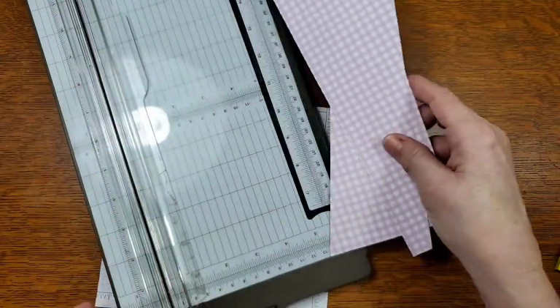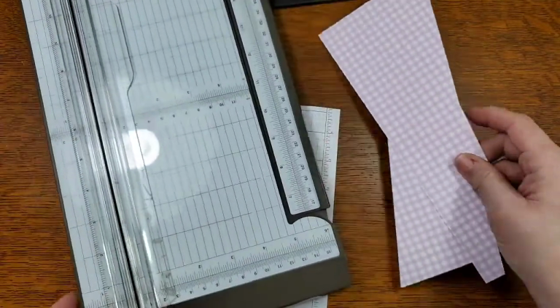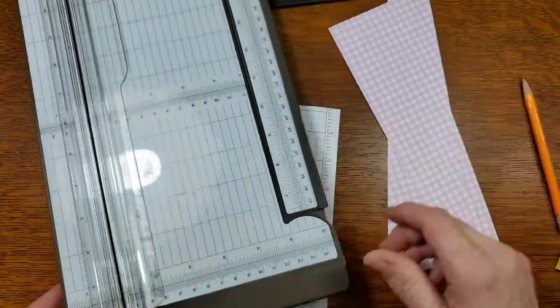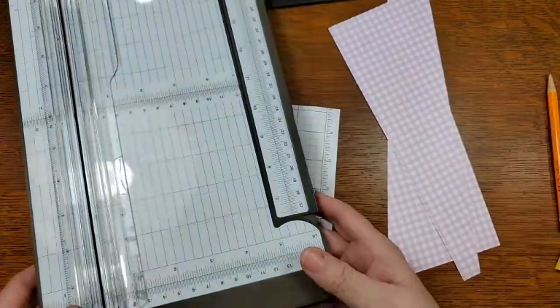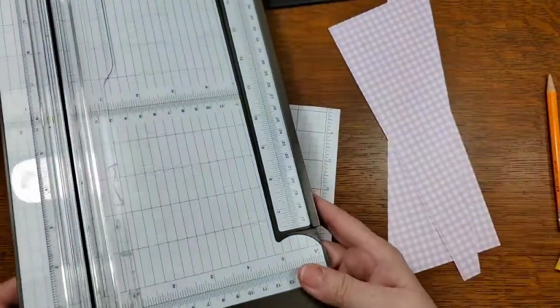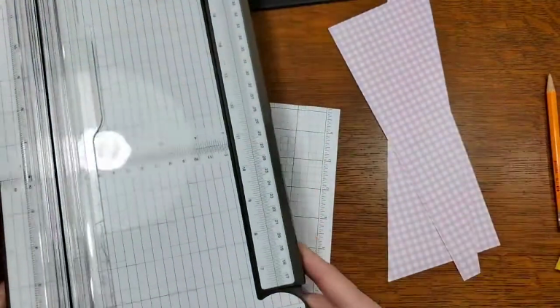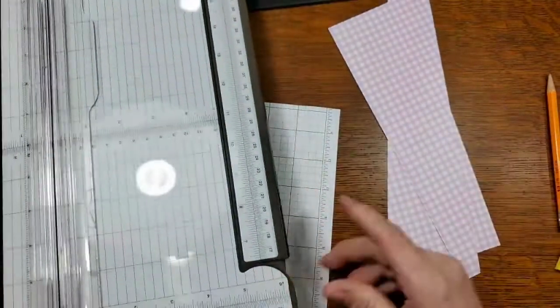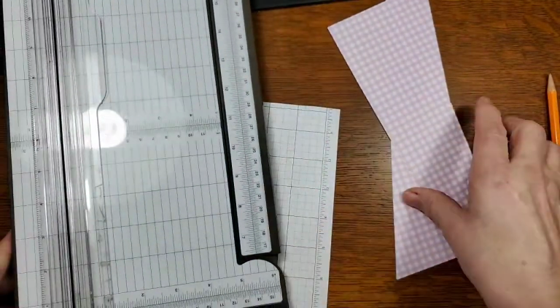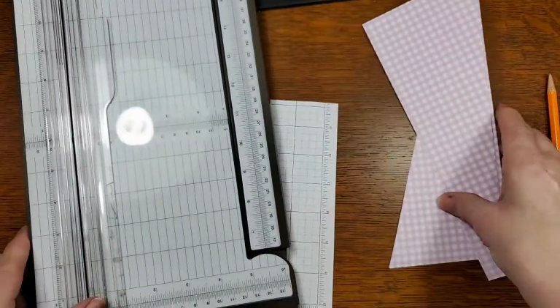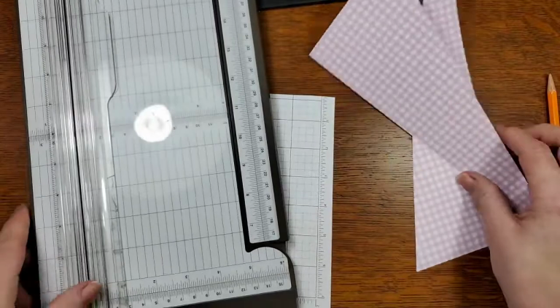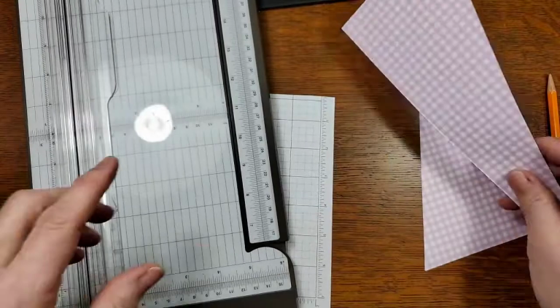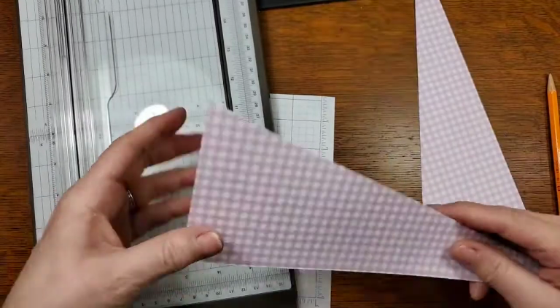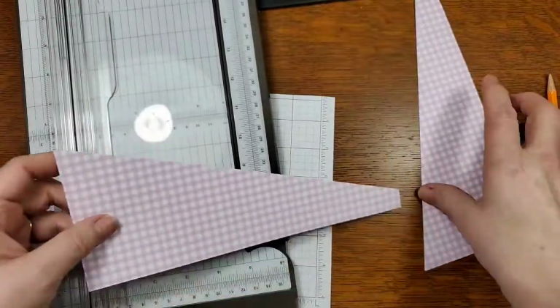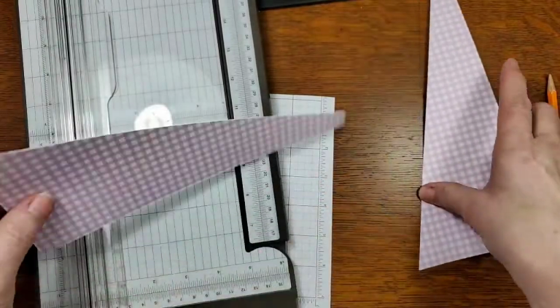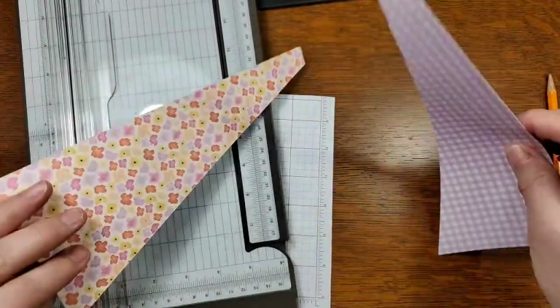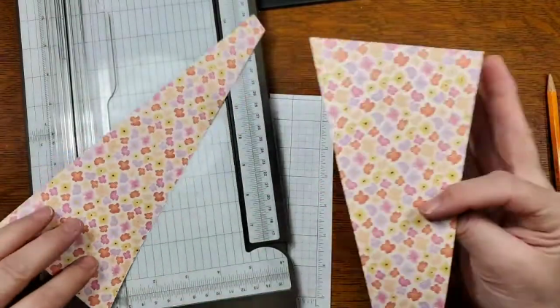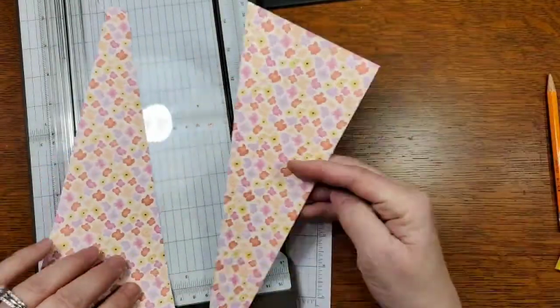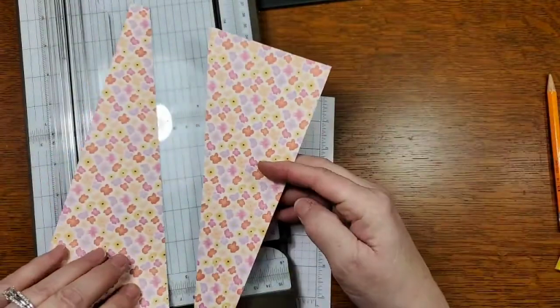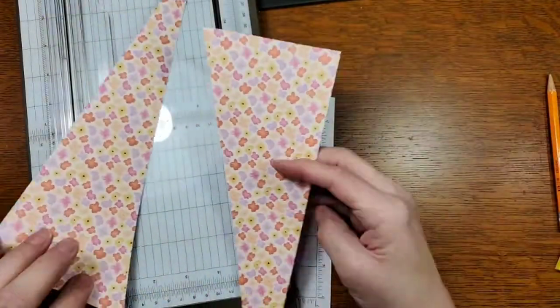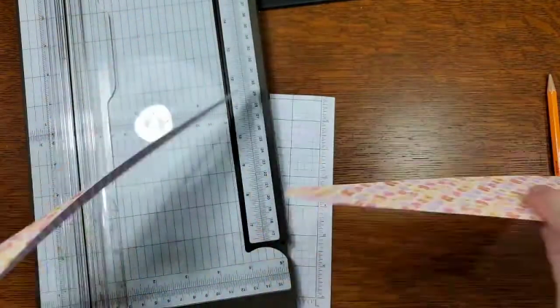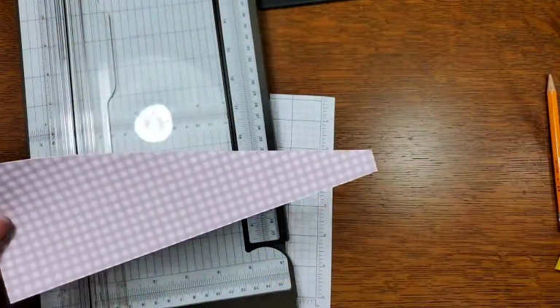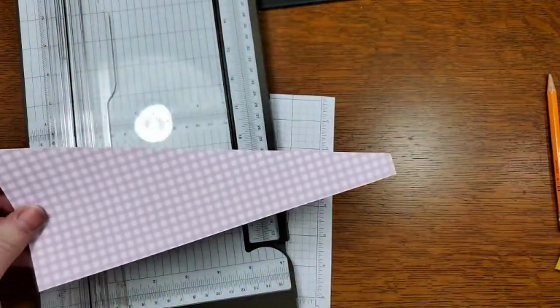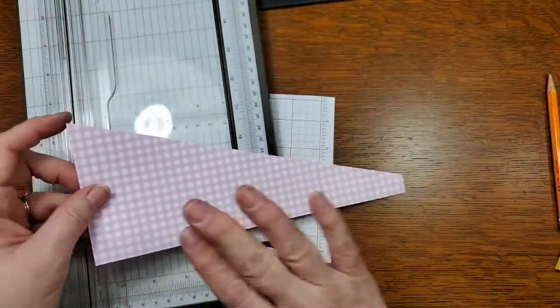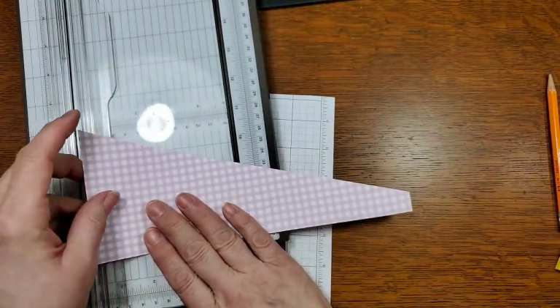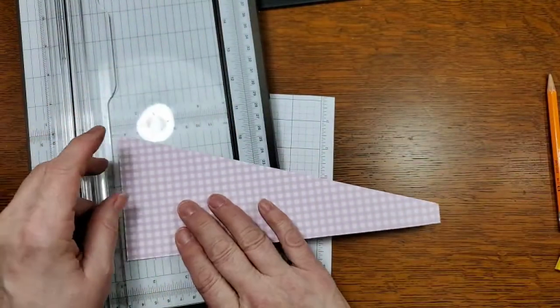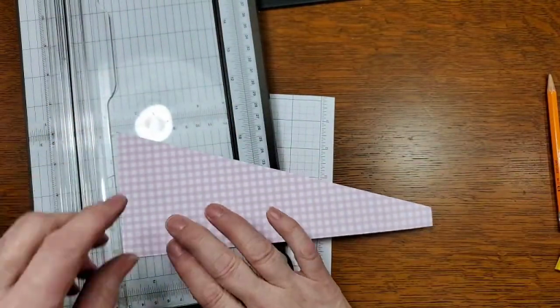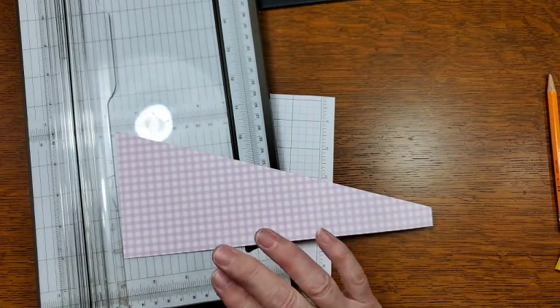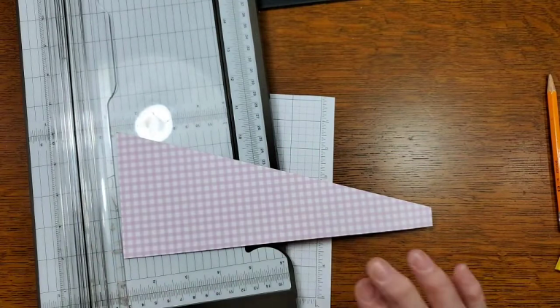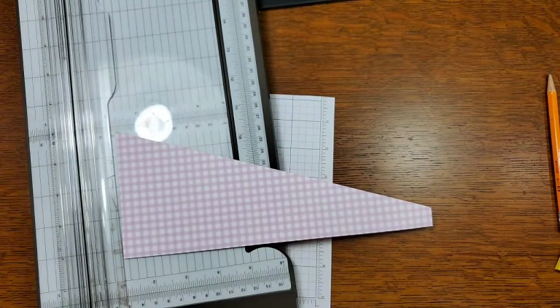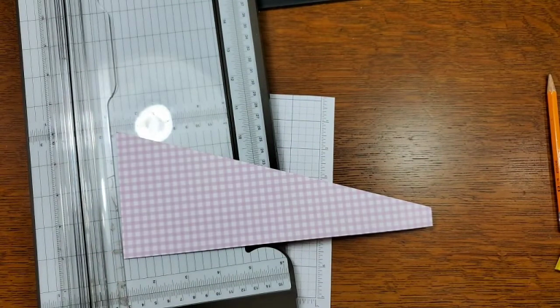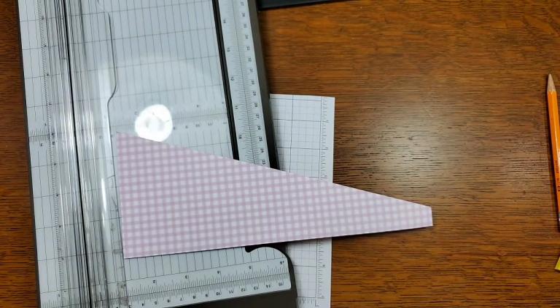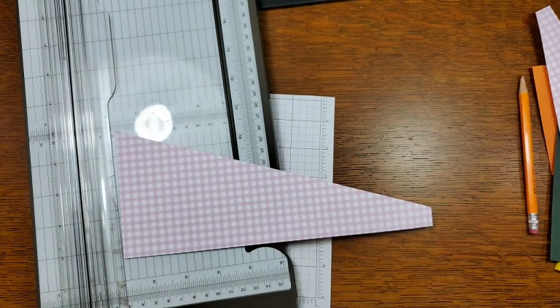So now we end up with two pieces — you can make two cards with this — but we're only going to use this one right now.